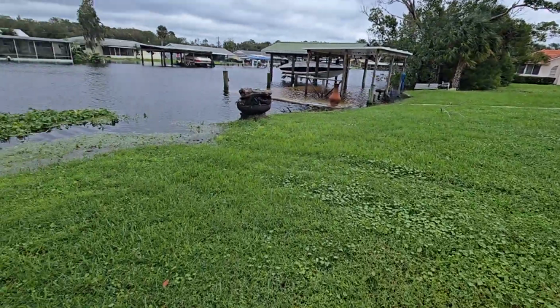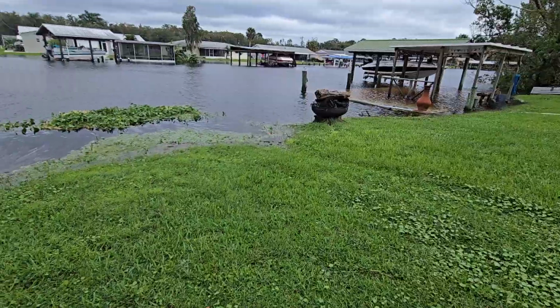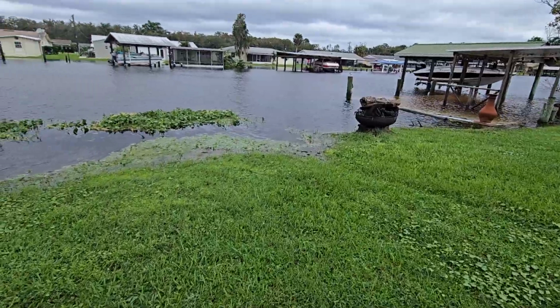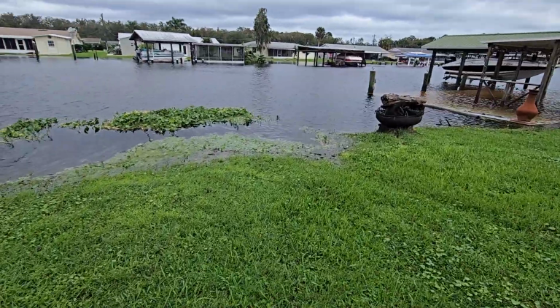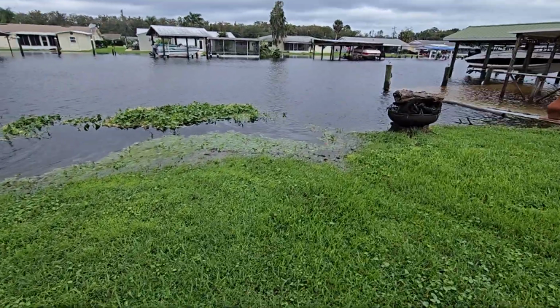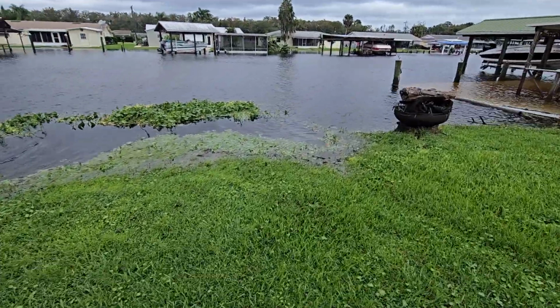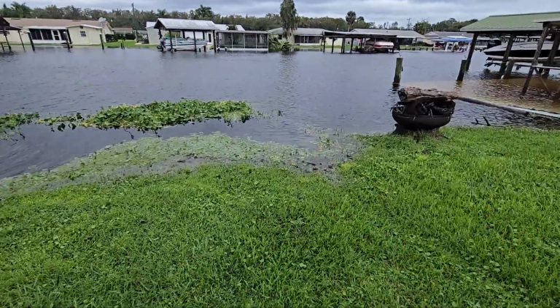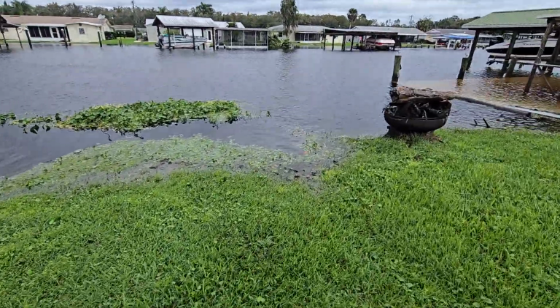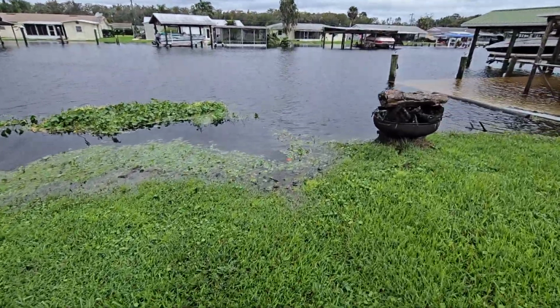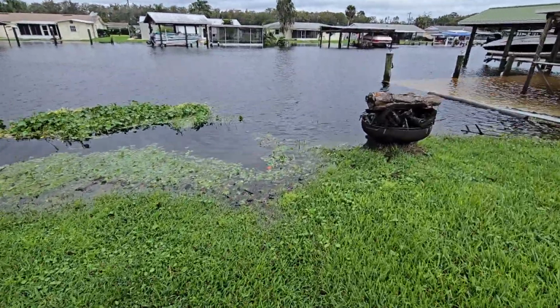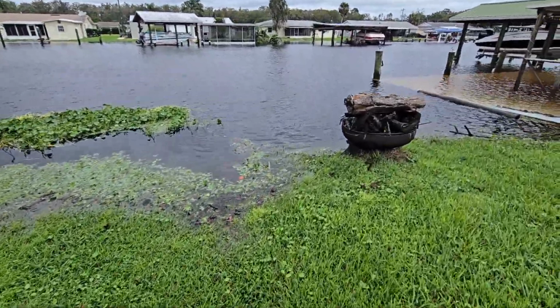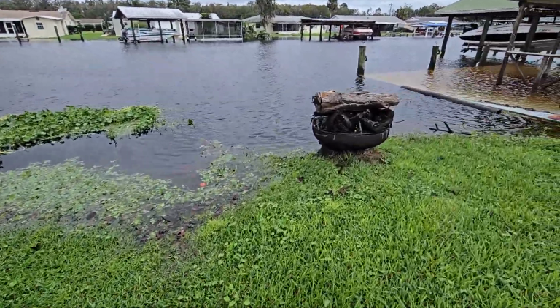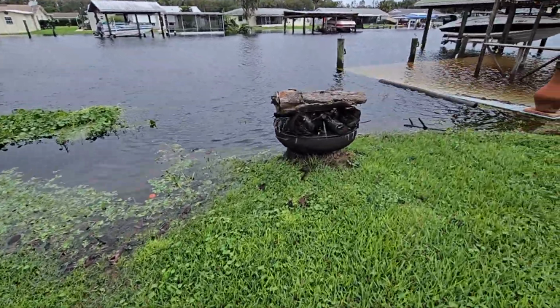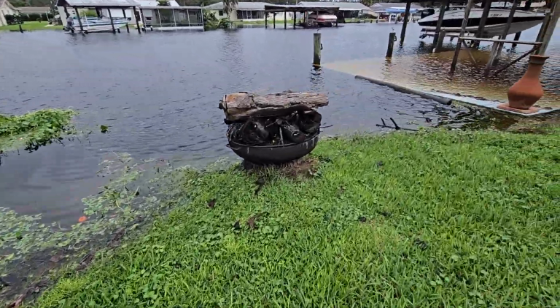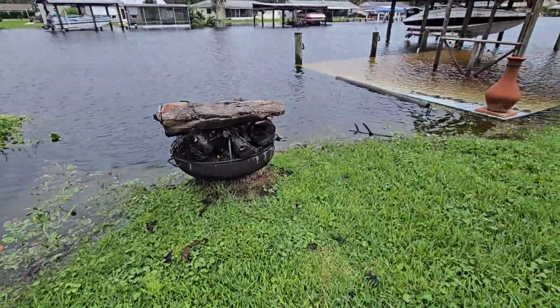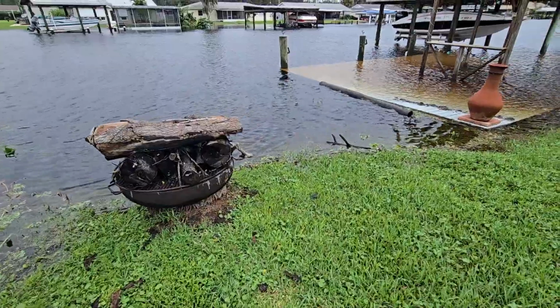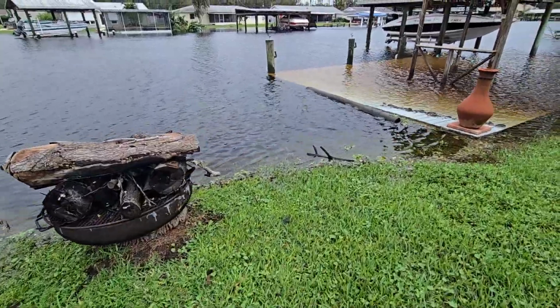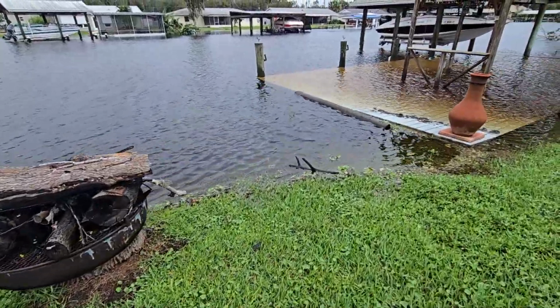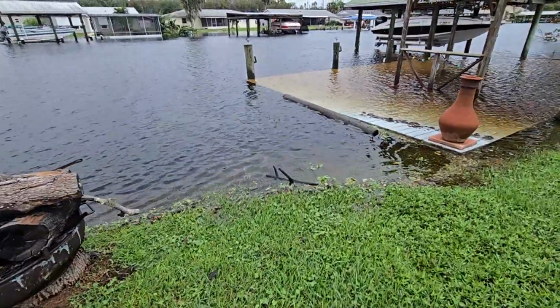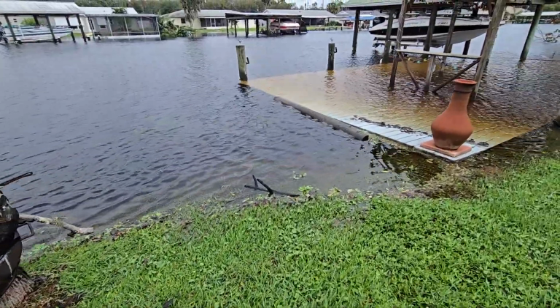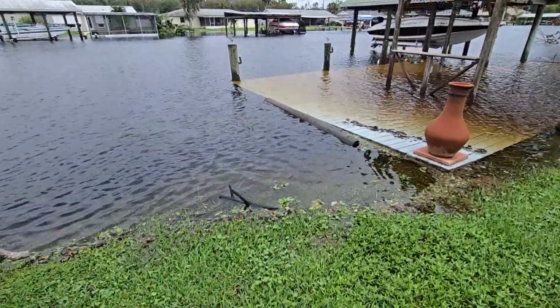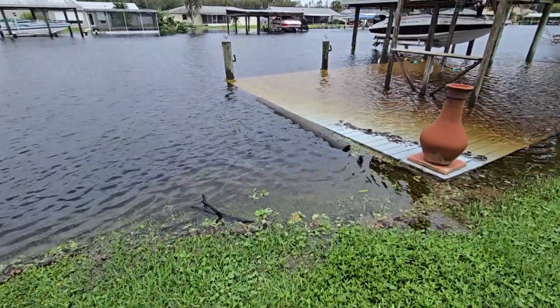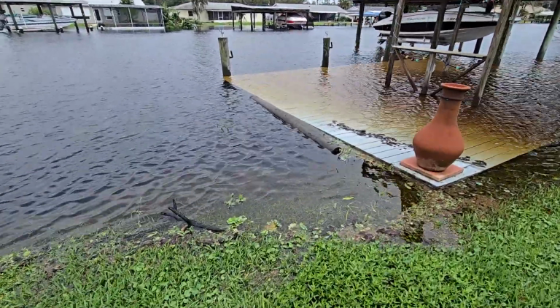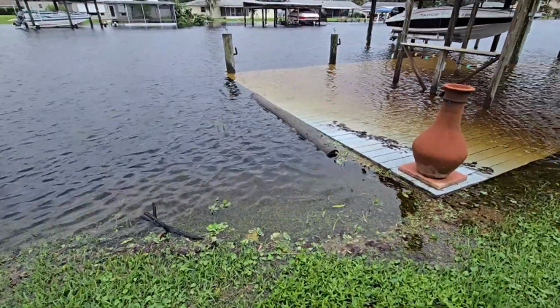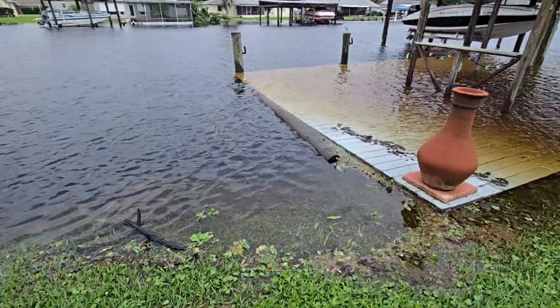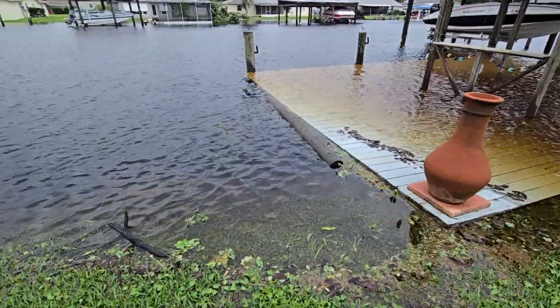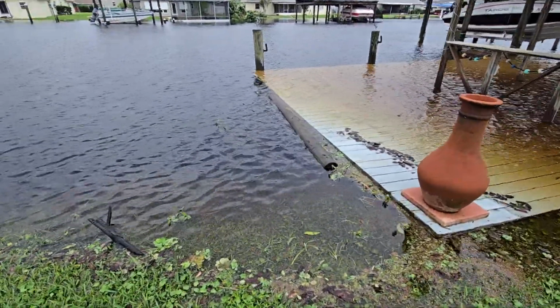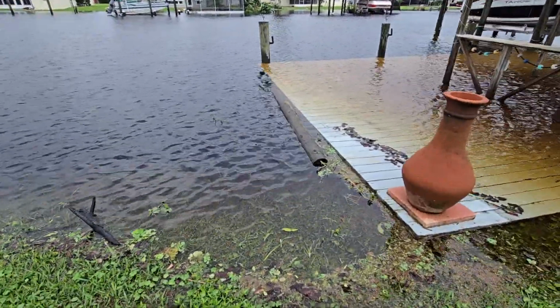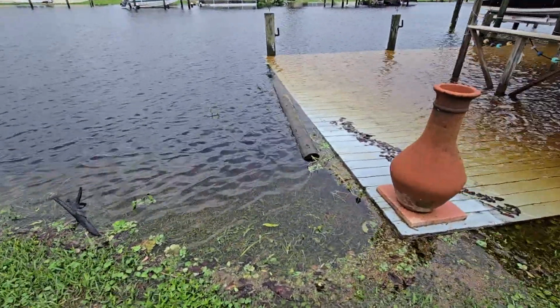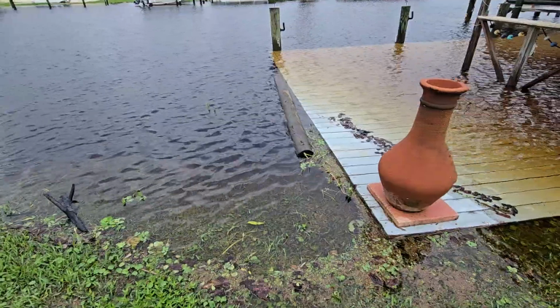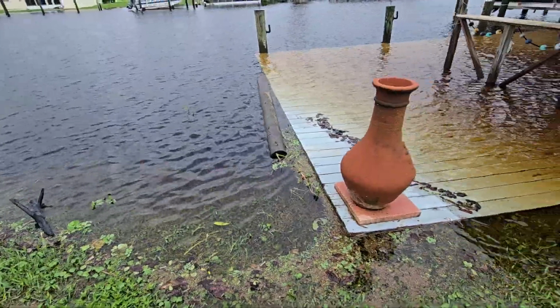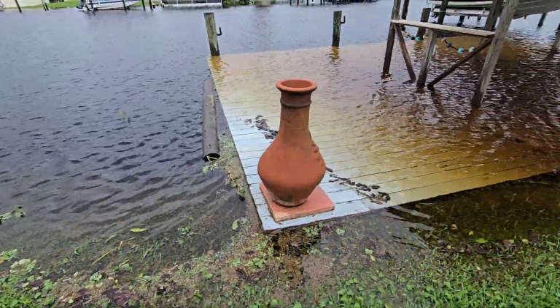Water levels are exactly where I expected them to be. They're going to continue to rise. Got some big parts of somebody else's dock here. That is a pretty decent sized log there.